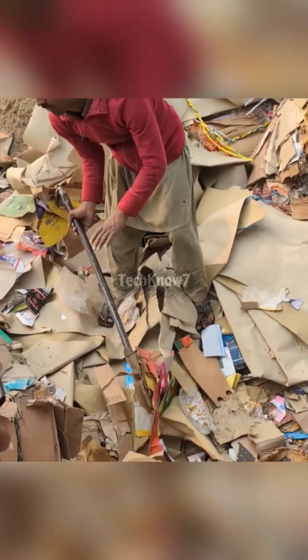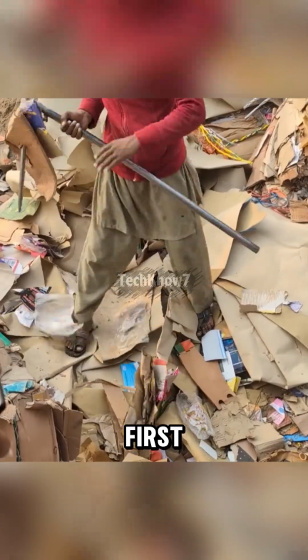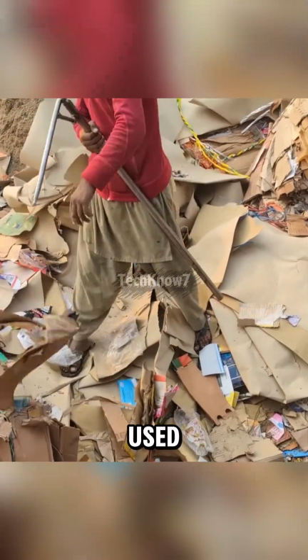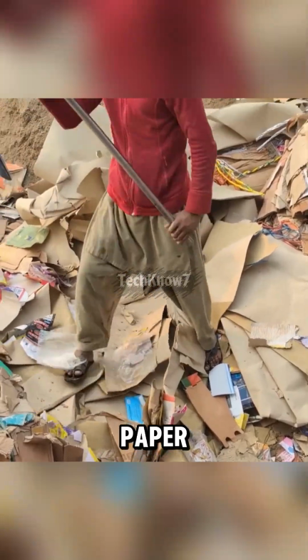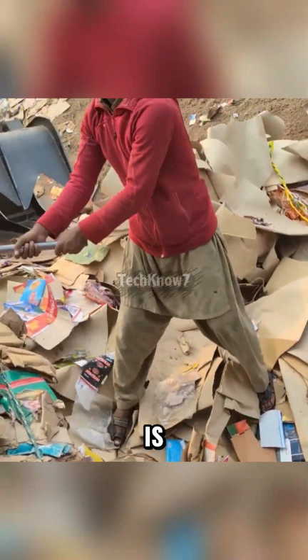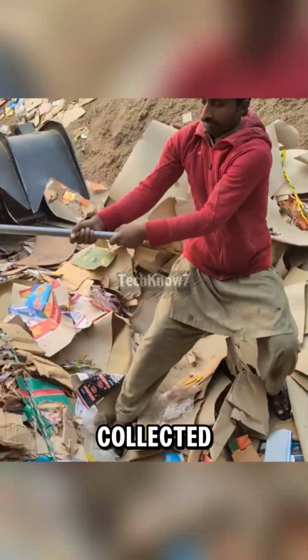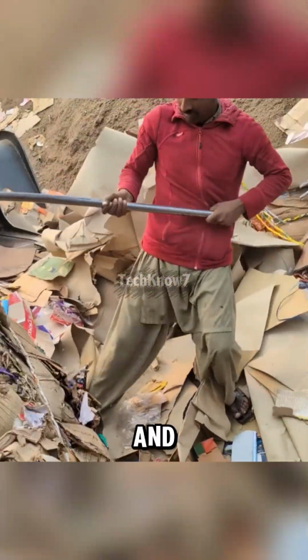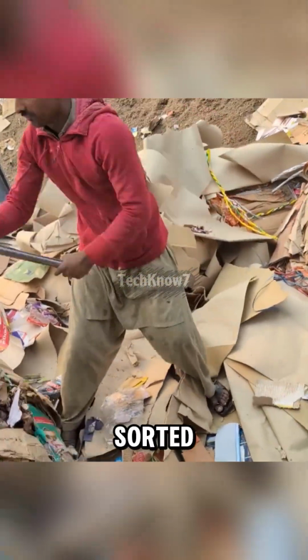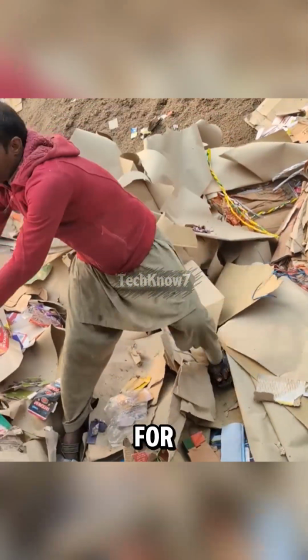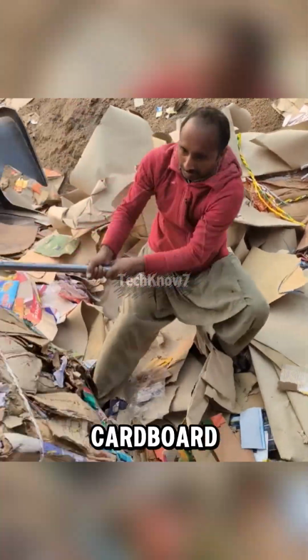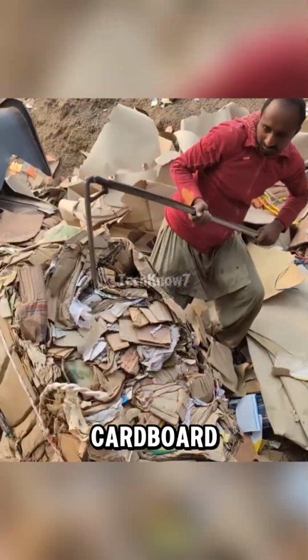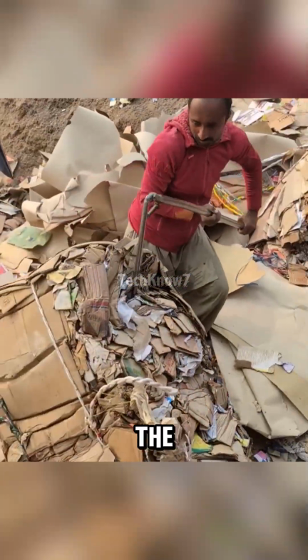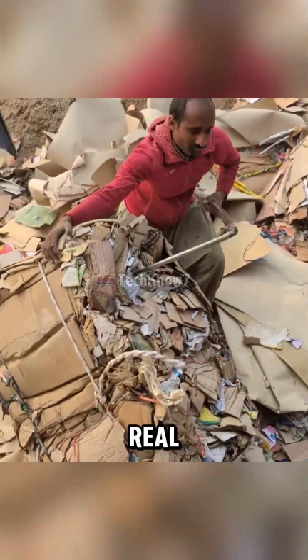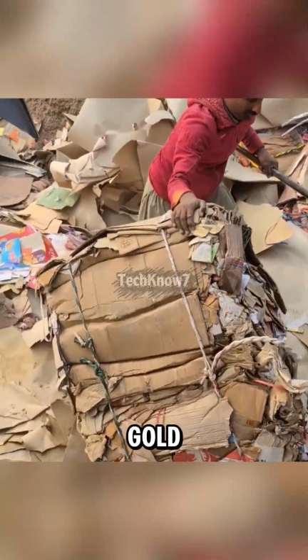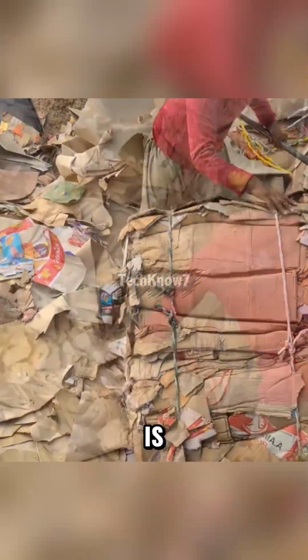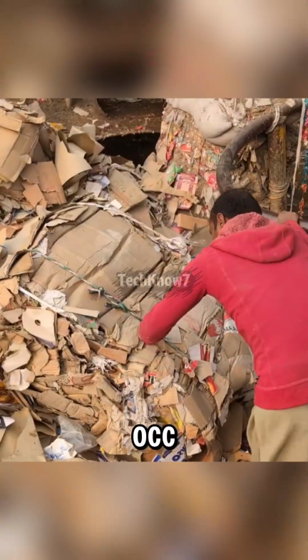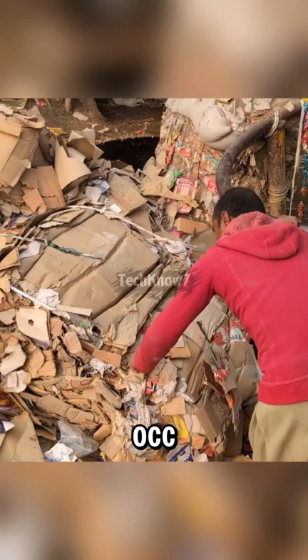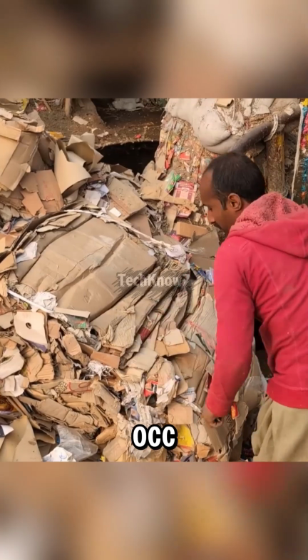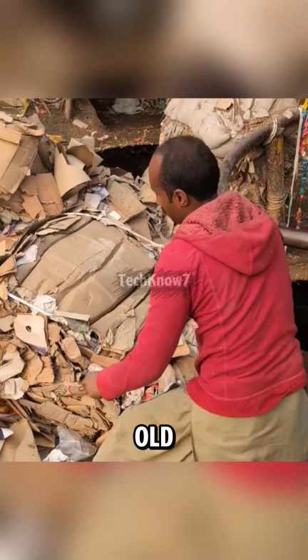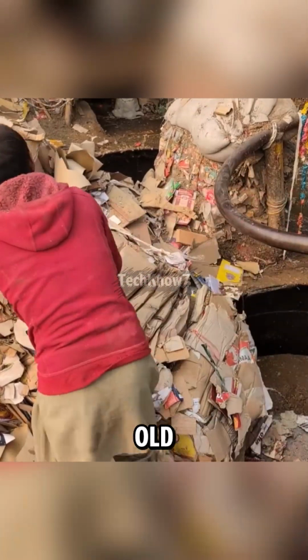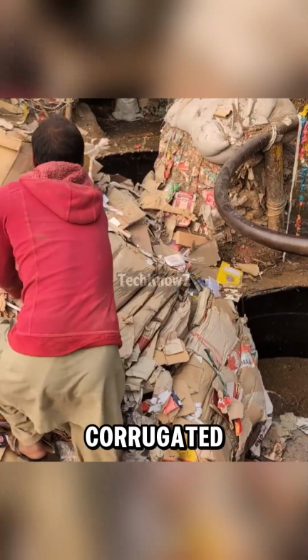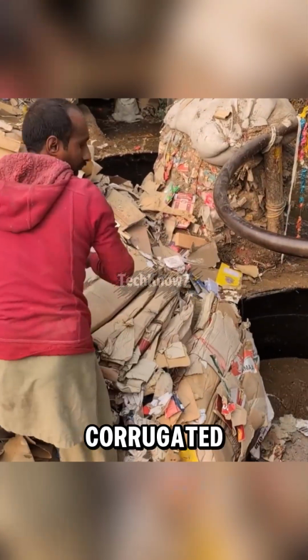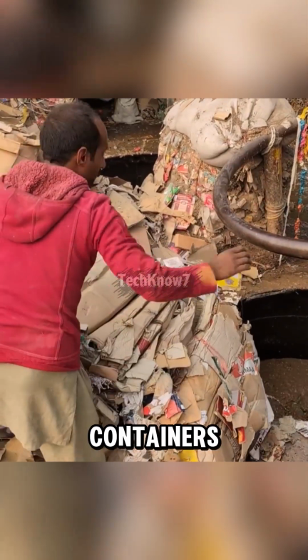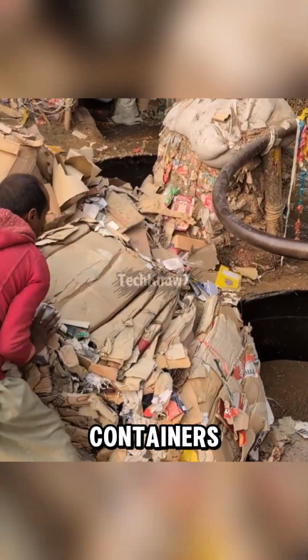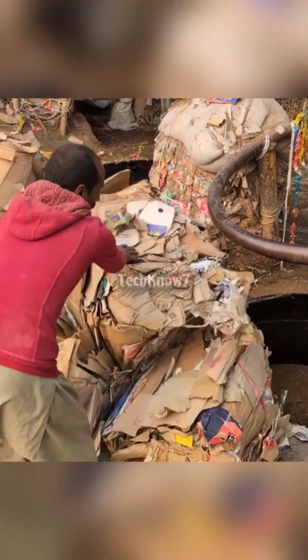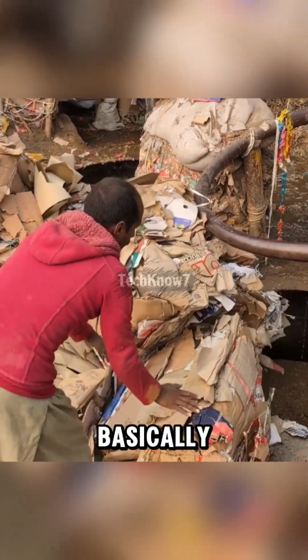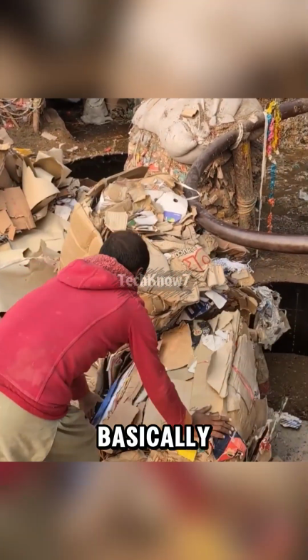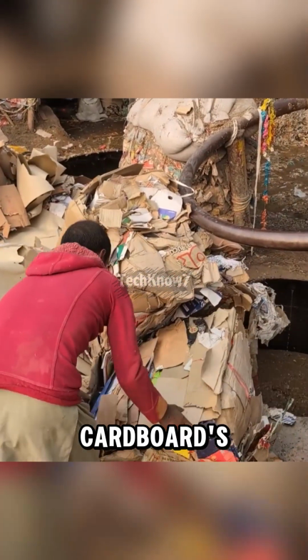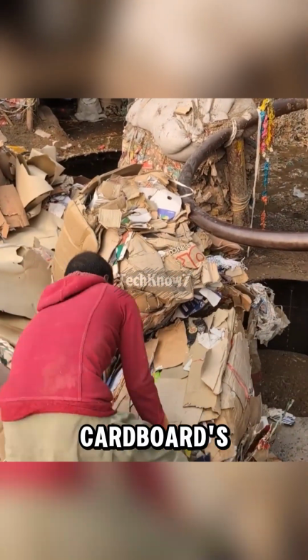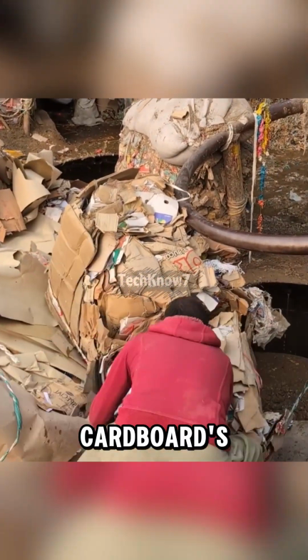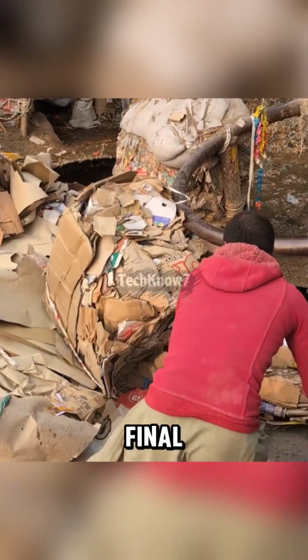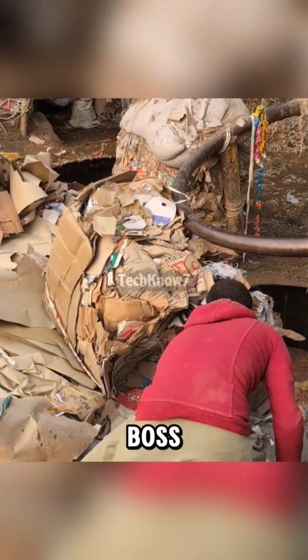First, used paper is collected and sorted. For cardboard, the real gold is OCC — Old Corrugated Containers — basically cardboard's final boss.